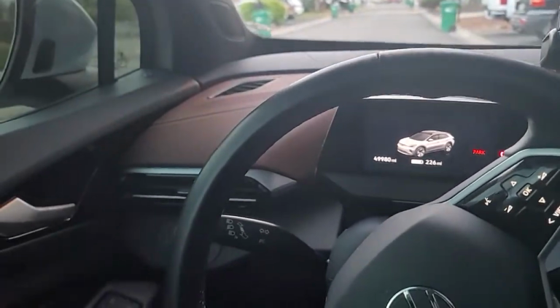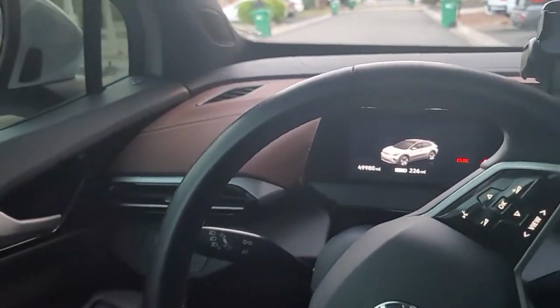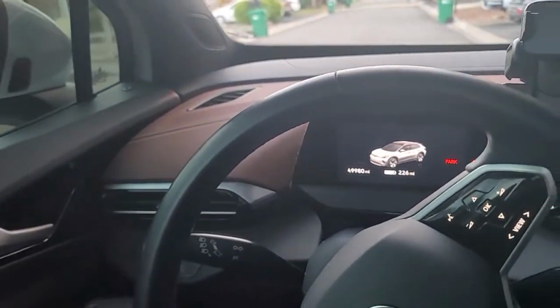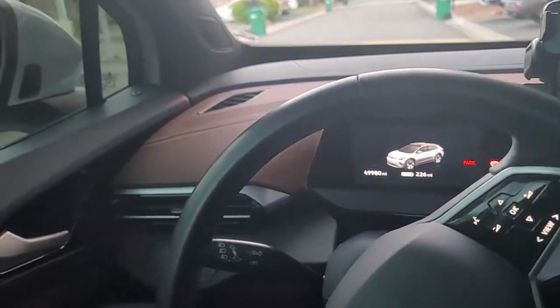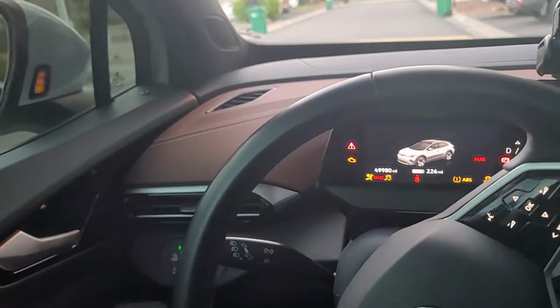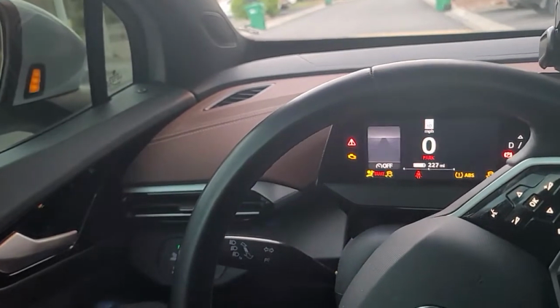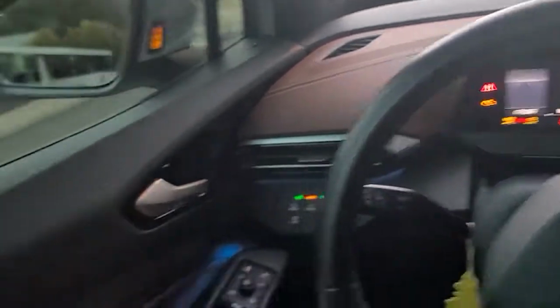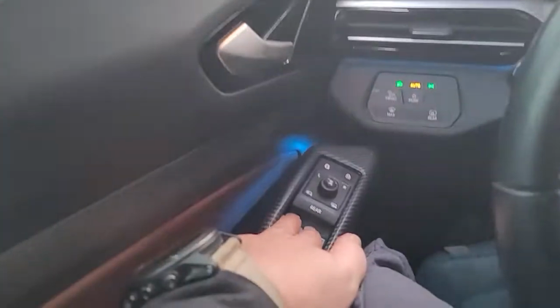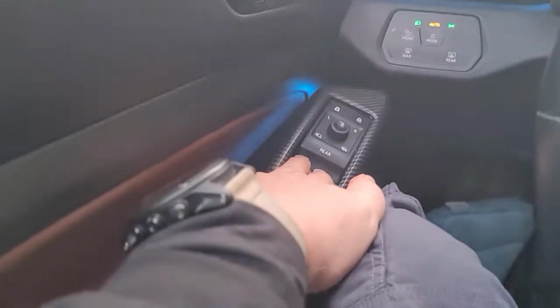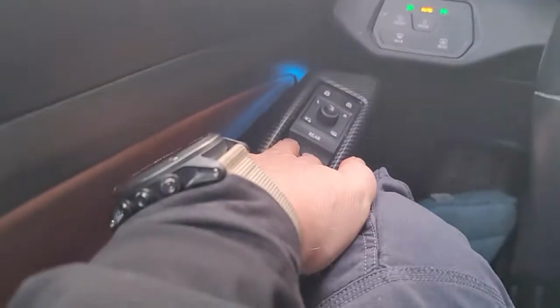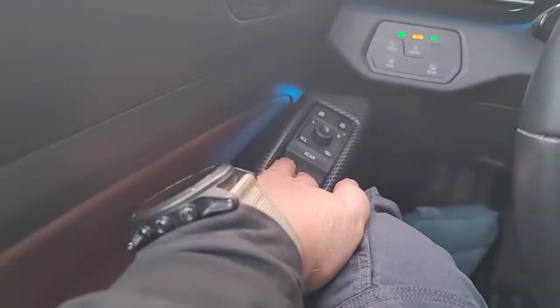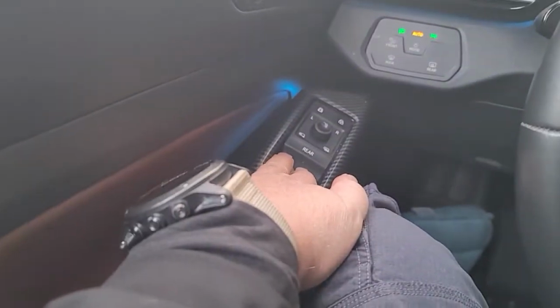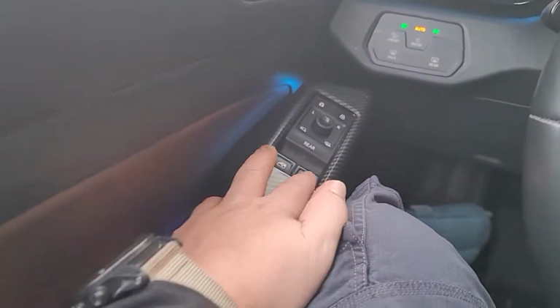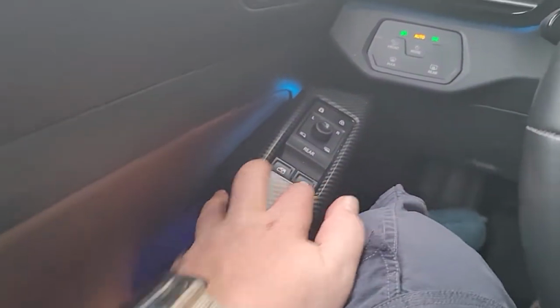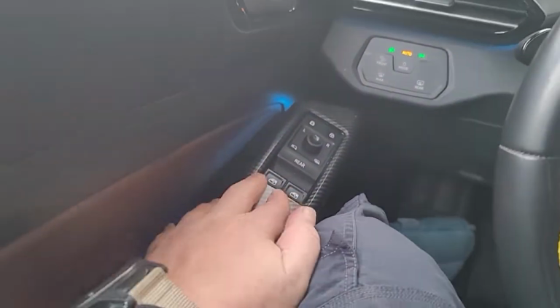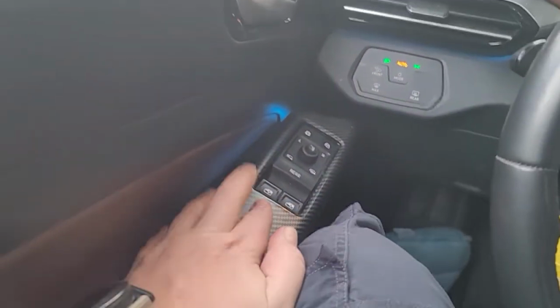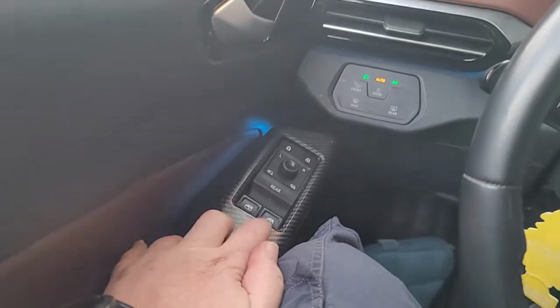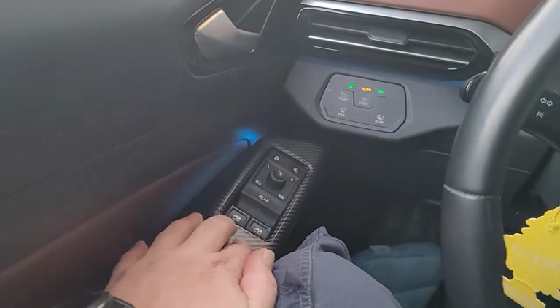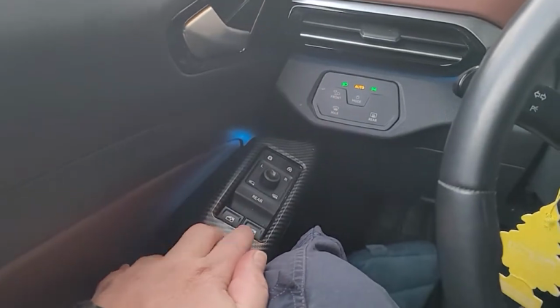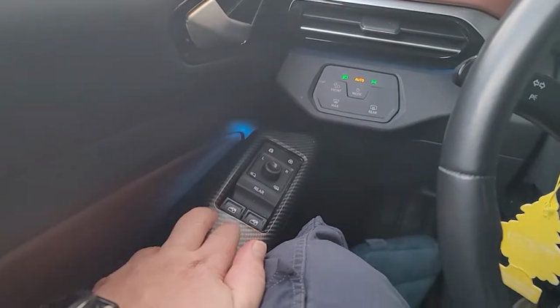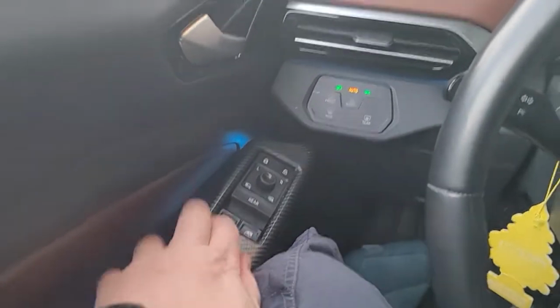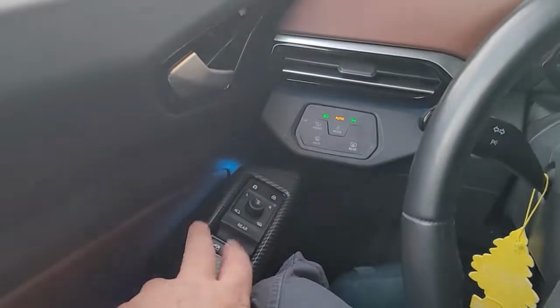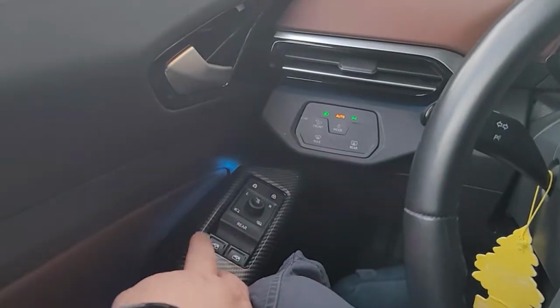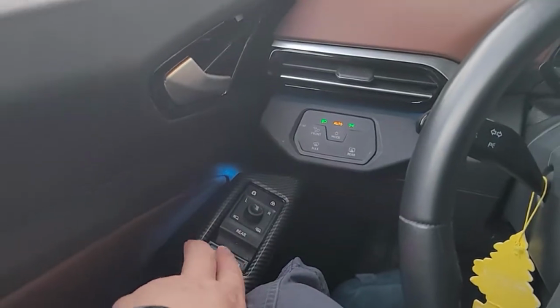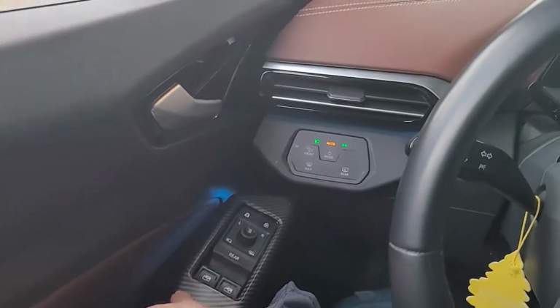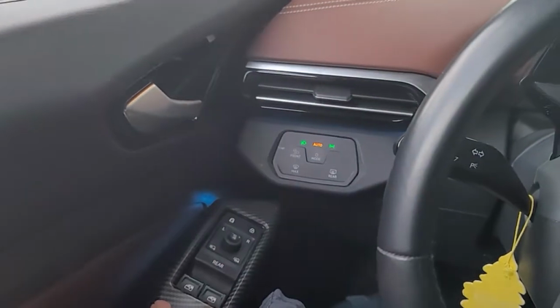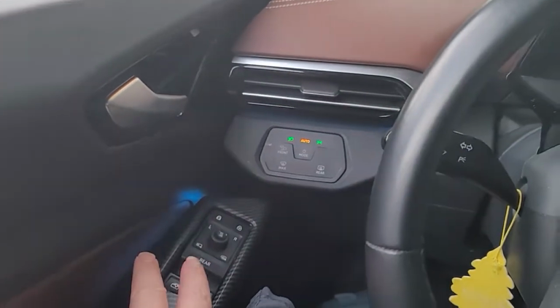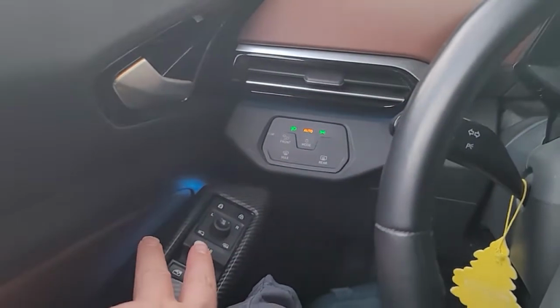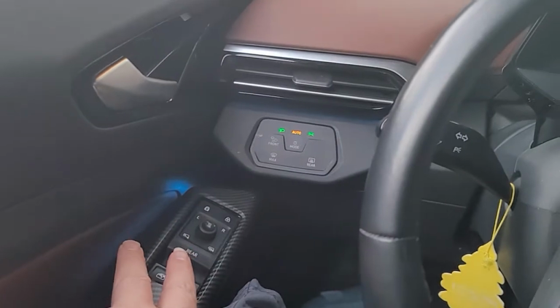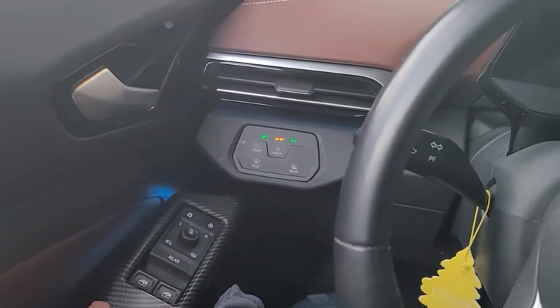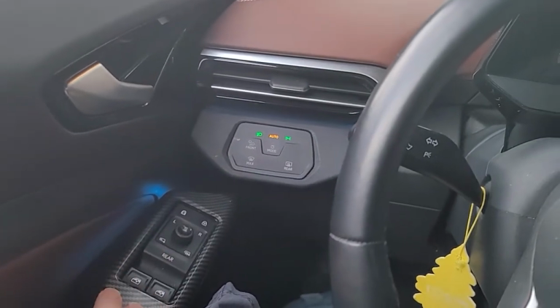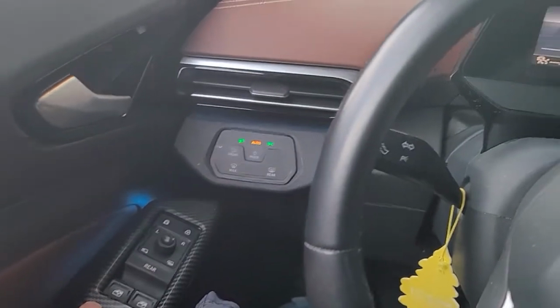It took me a little while to get used to the lock on the windows. I do wish they were dedicated buttons — you kind of get used to it, it's not a big thing, but at the beginning it was a little bit stressful.